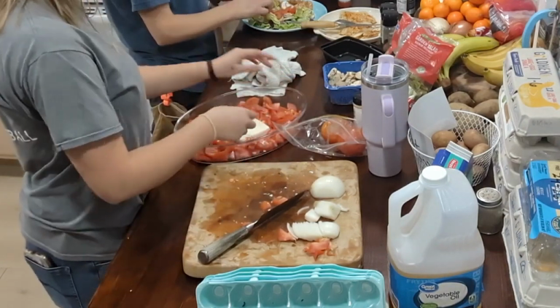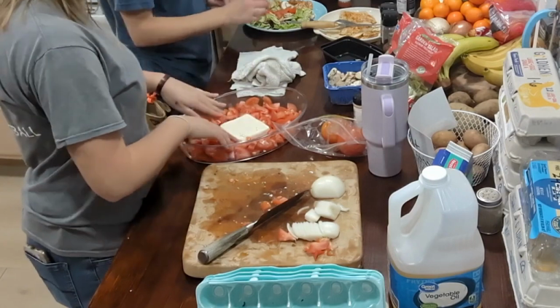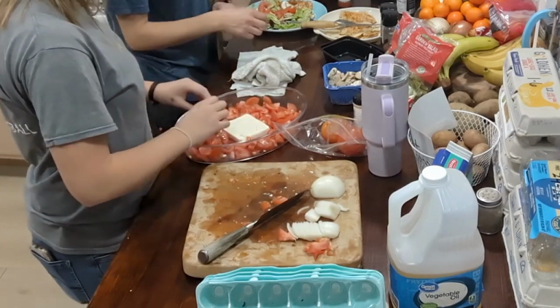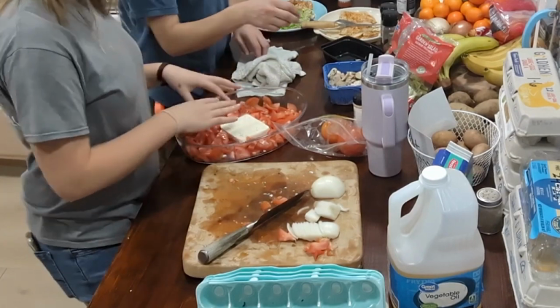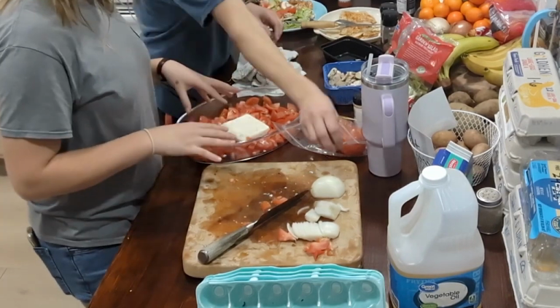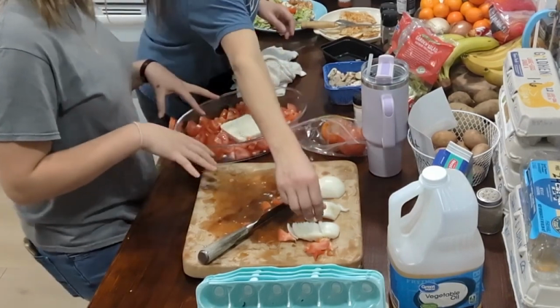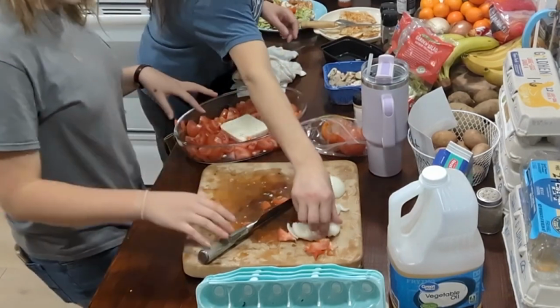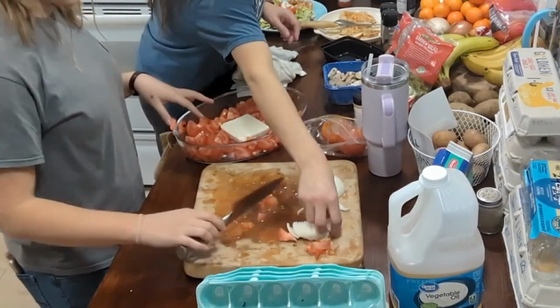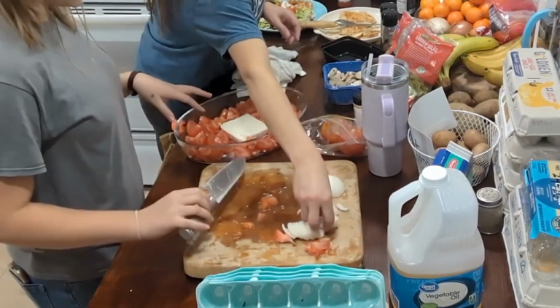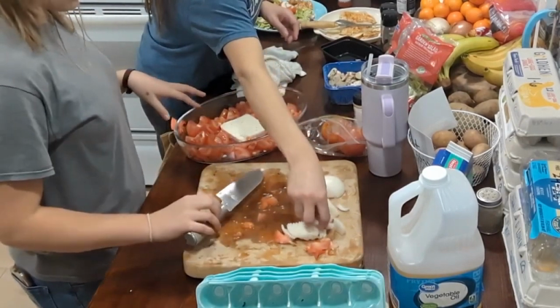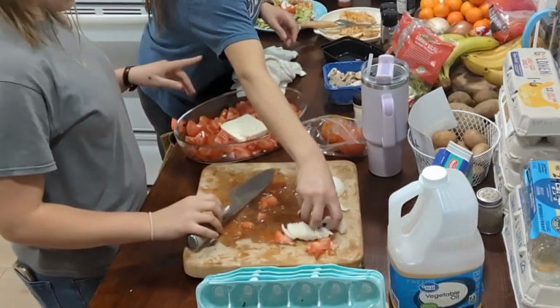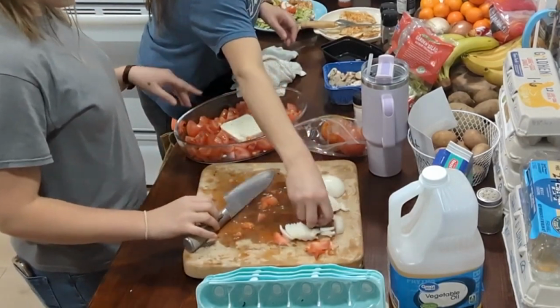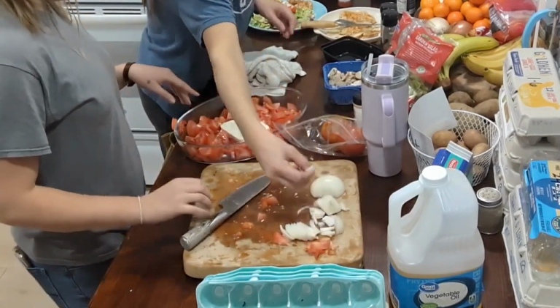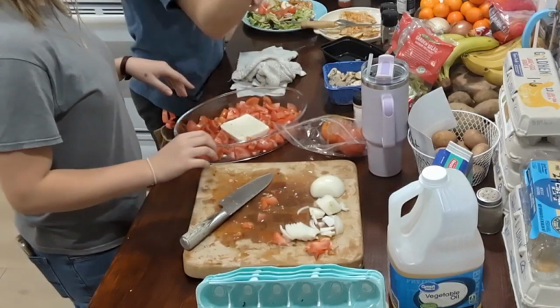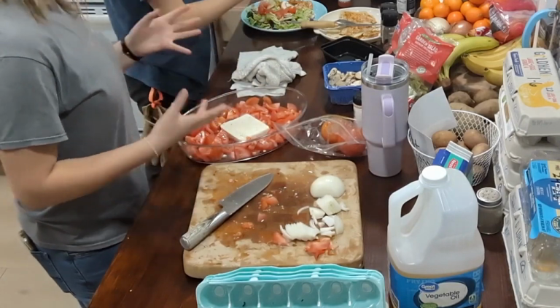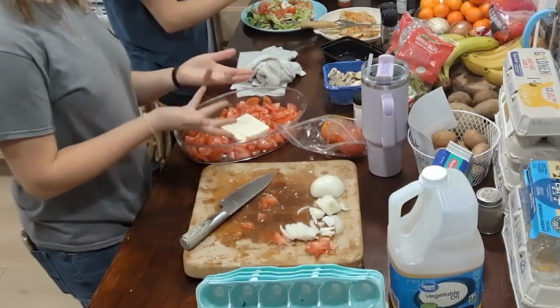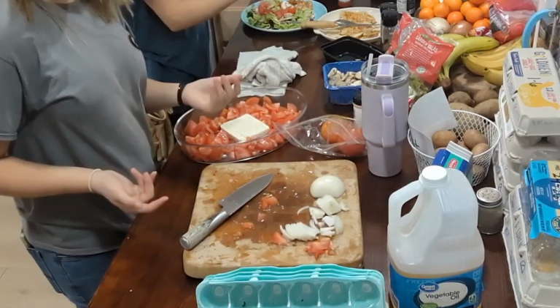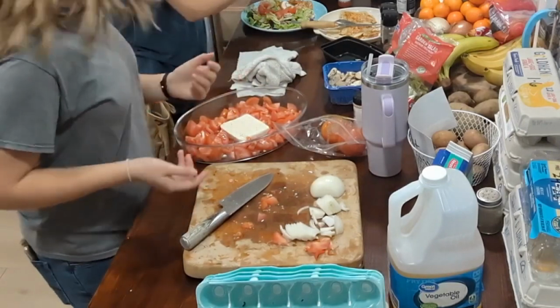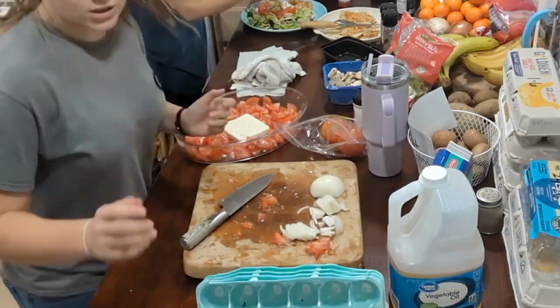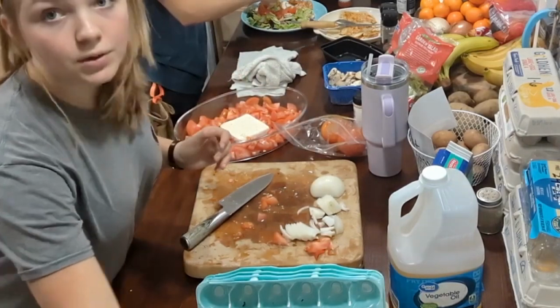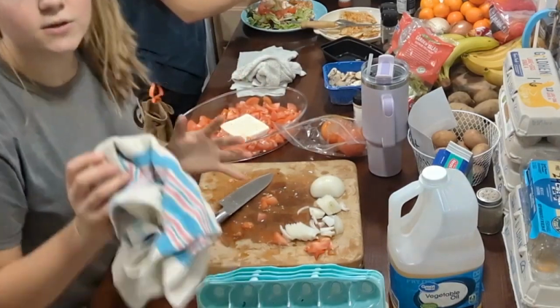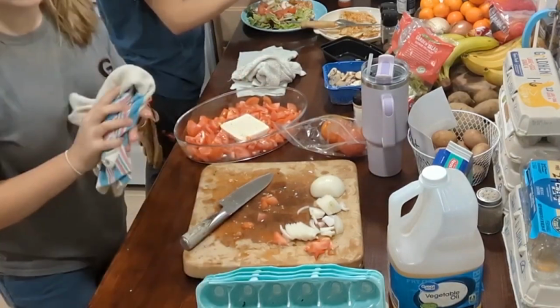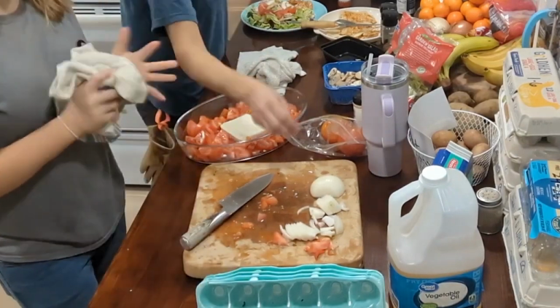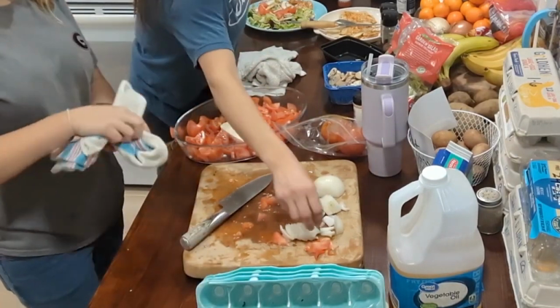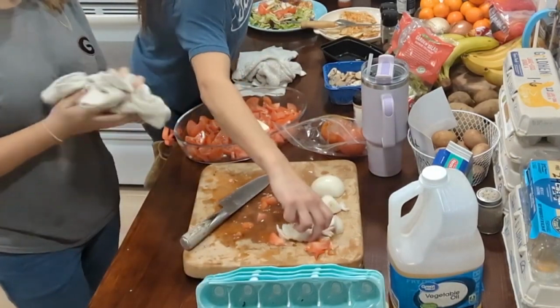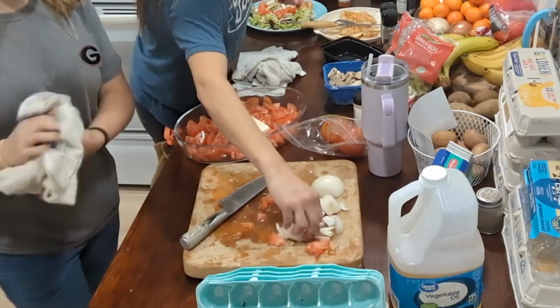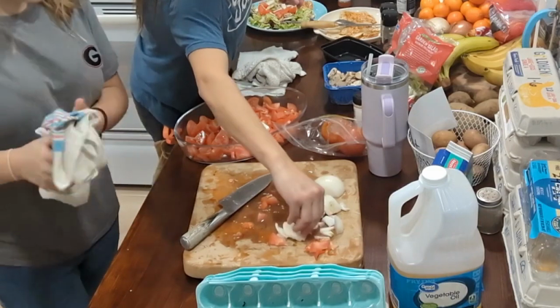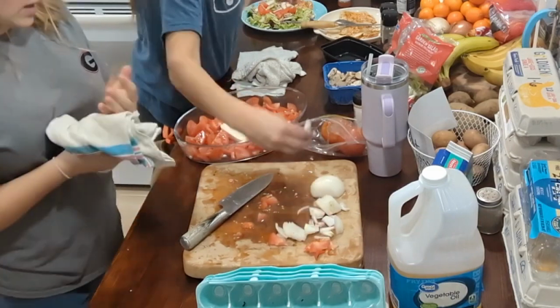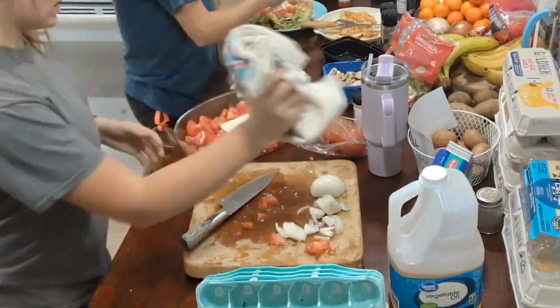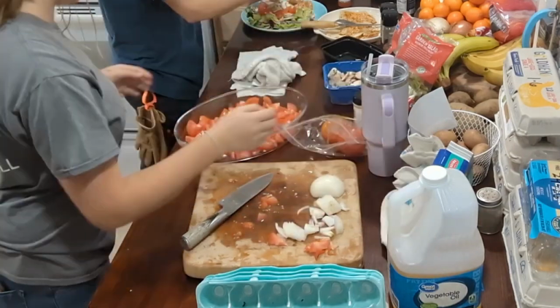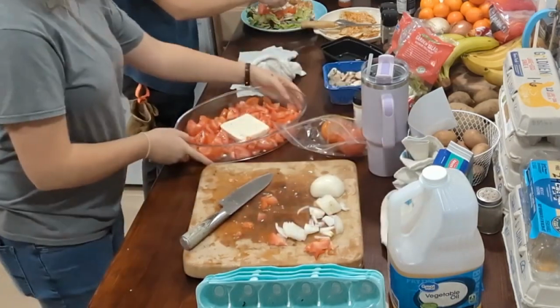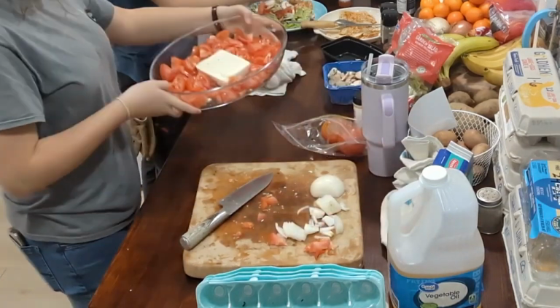Okay, I think that was four tomatoes. Yeah, that was four tomatoes. So I put four tomatoes in my pan. This is what she's looking like.